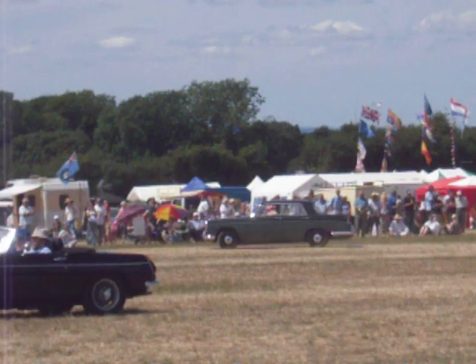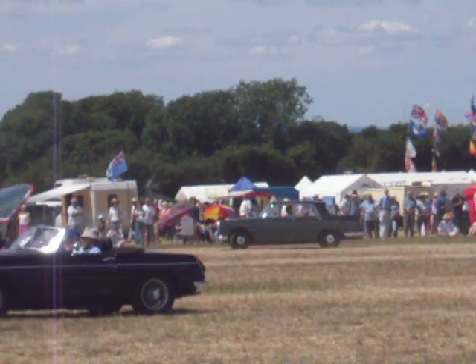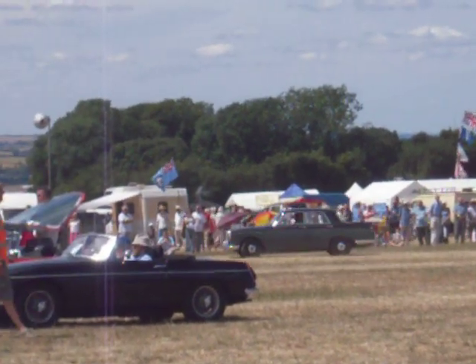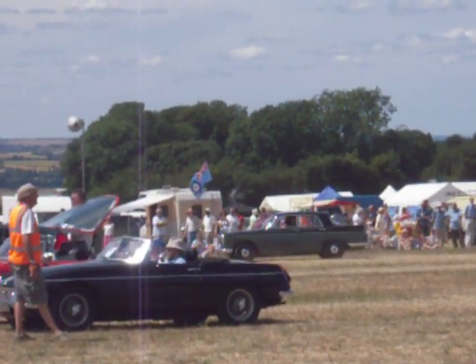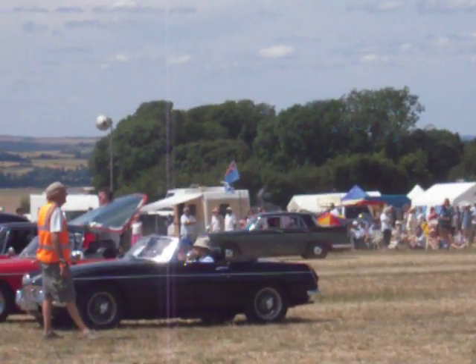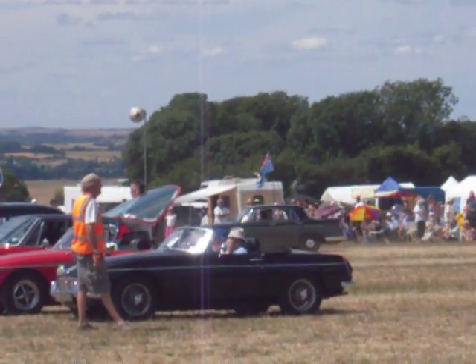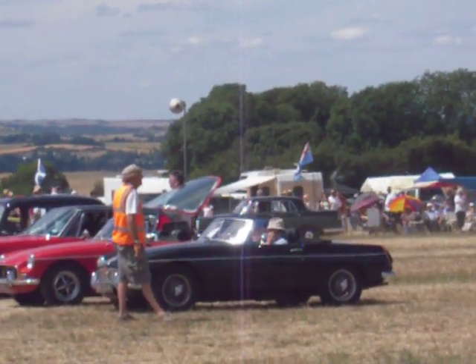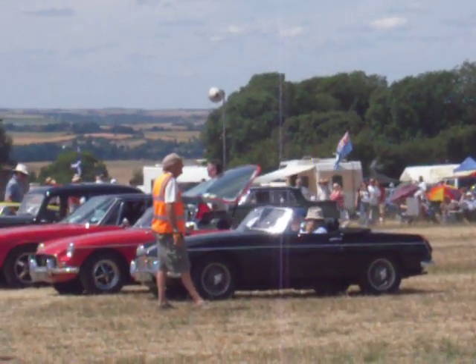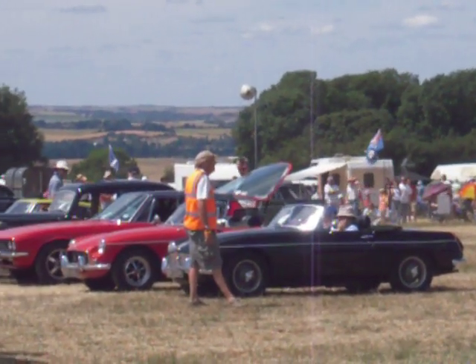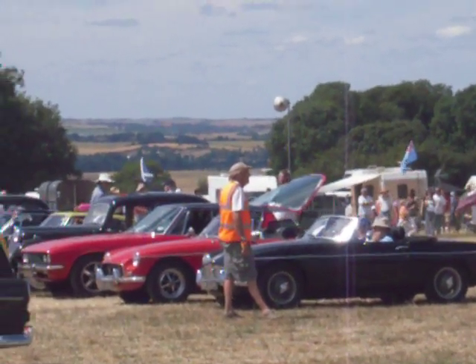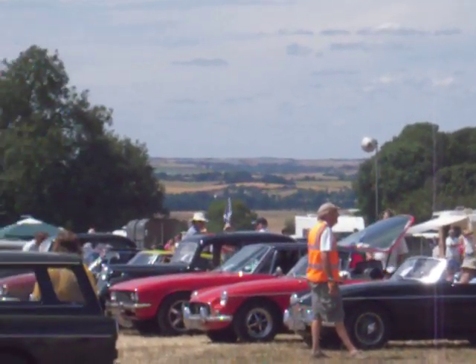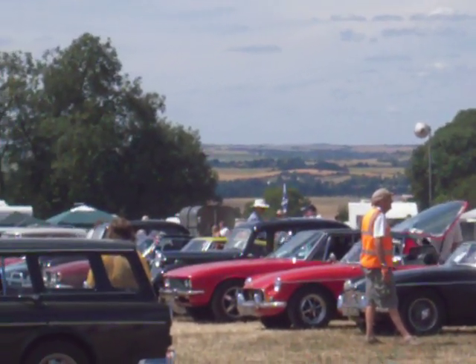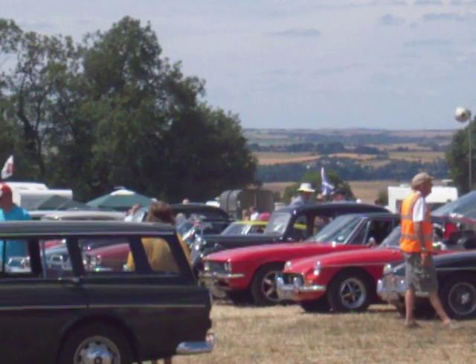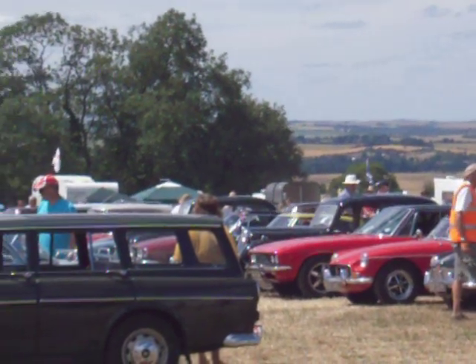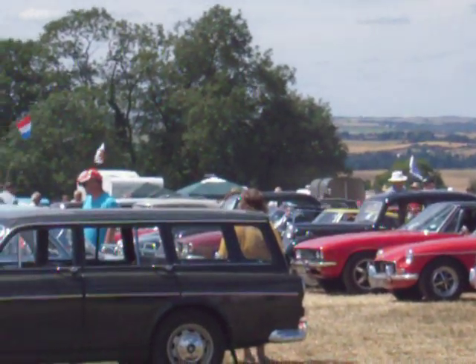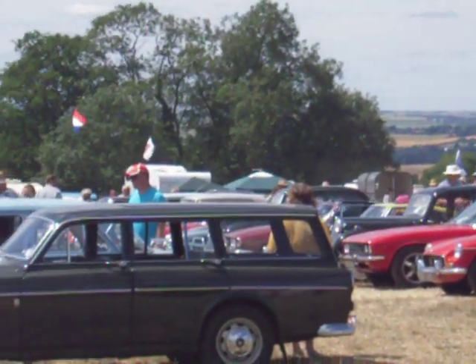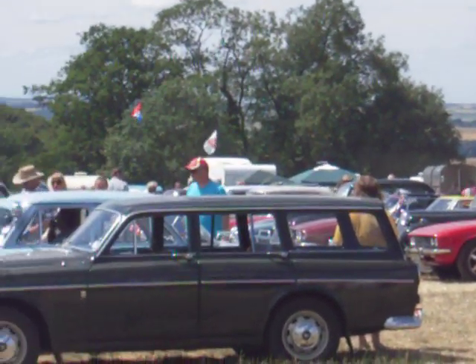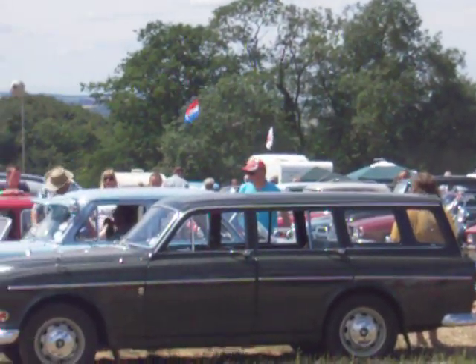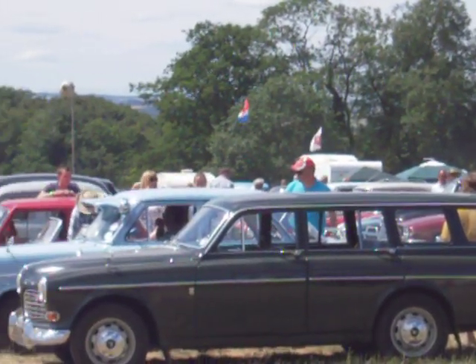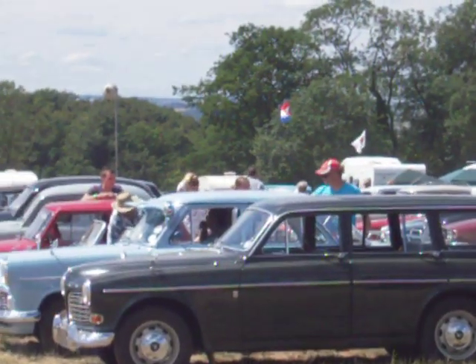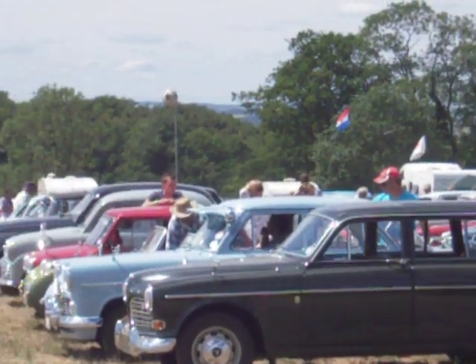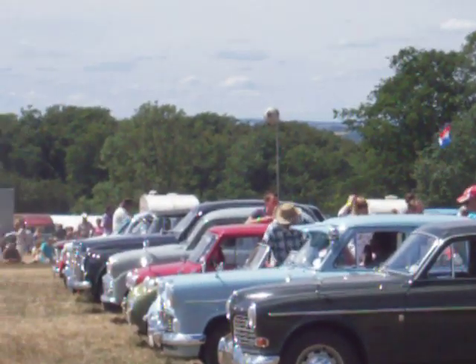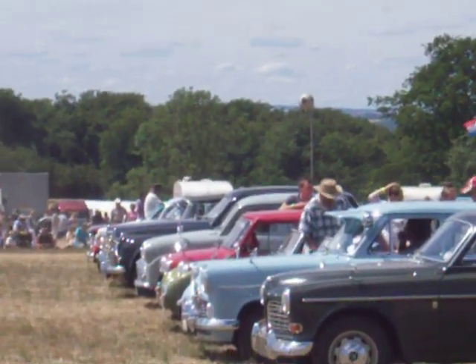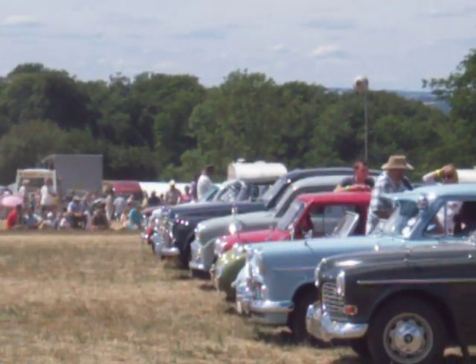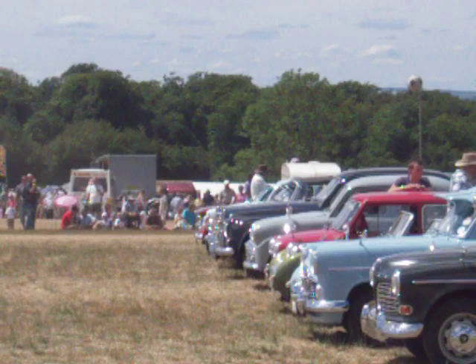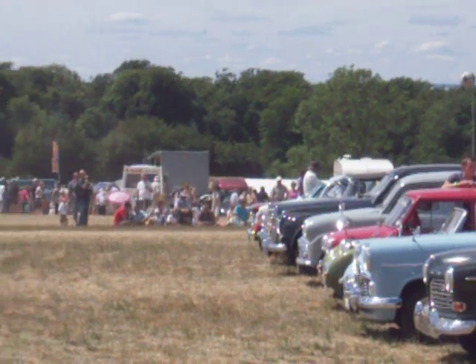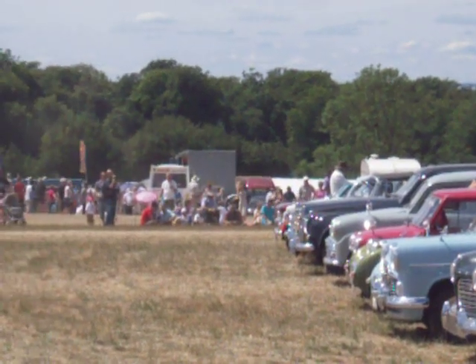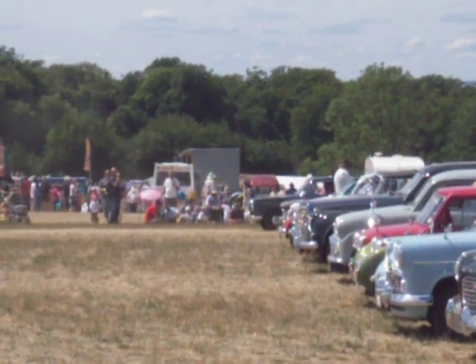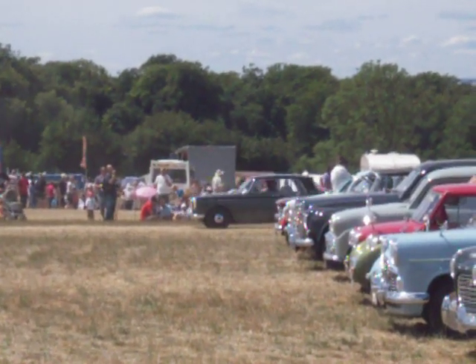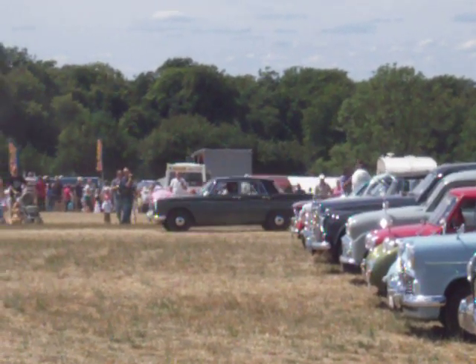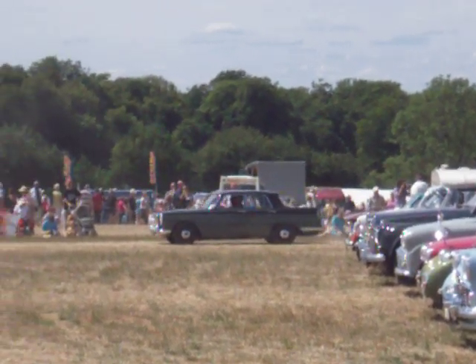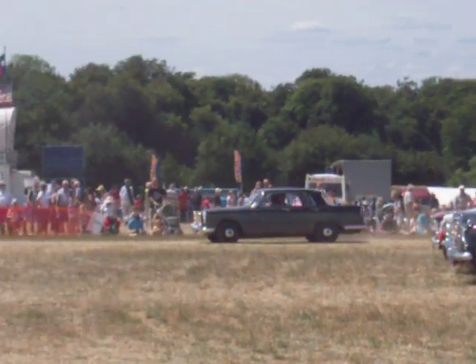Tristan Leveress brought this from Kirtlington — it's a 1954 Morris Minor, so it's one of the earlier cars. And Tristan has lived less than 10 miles from its place of manufacture, which, of course, was Cowley, all its life.